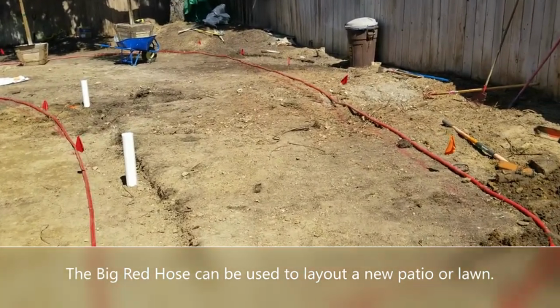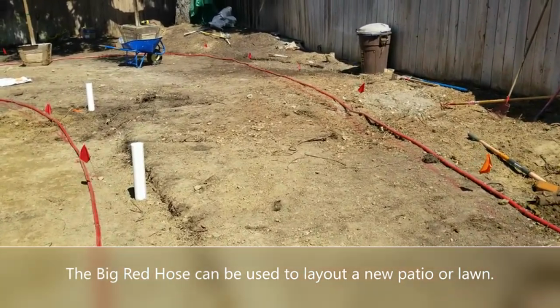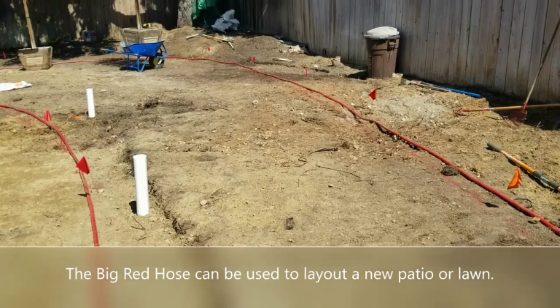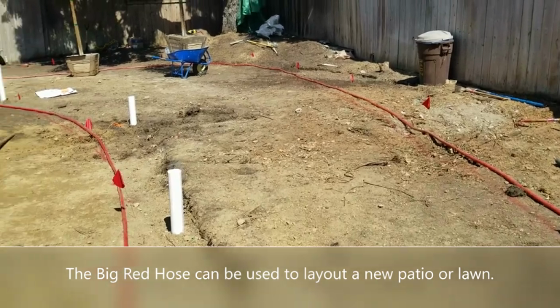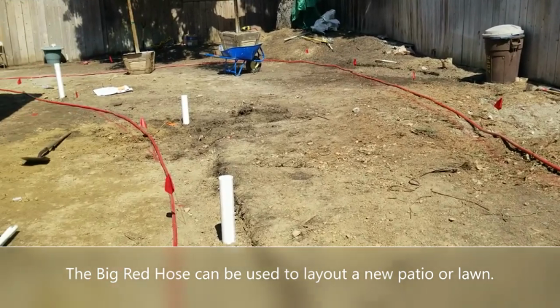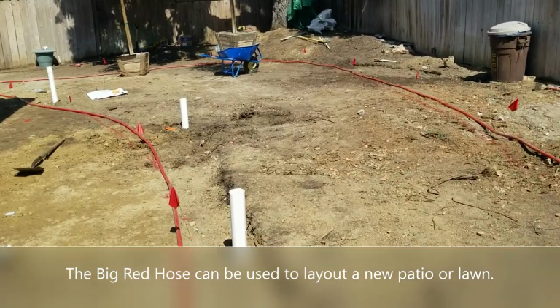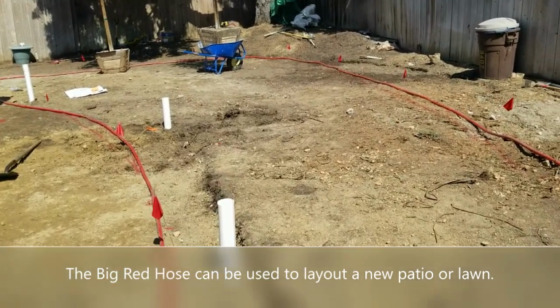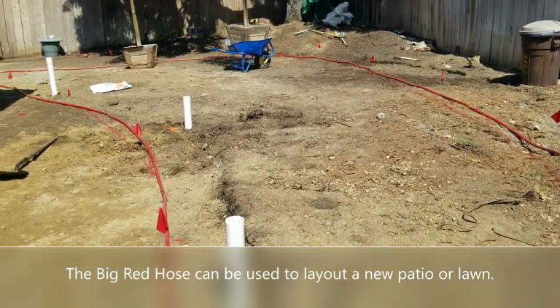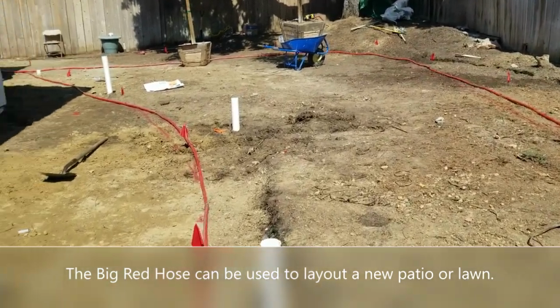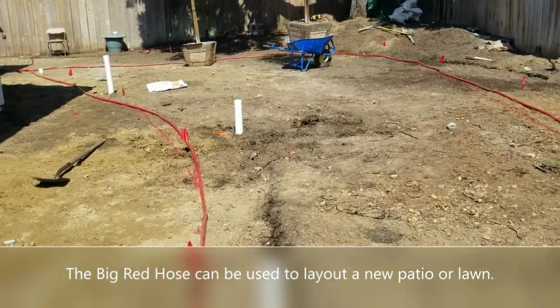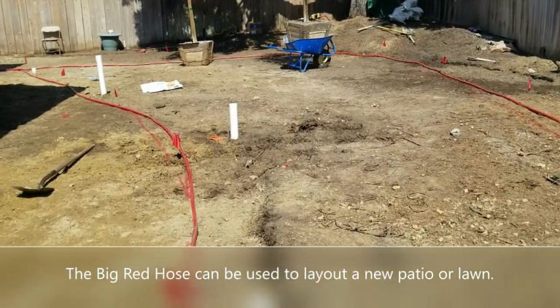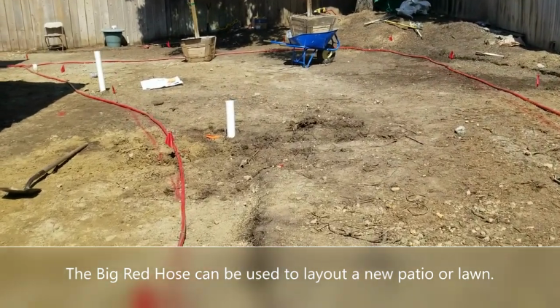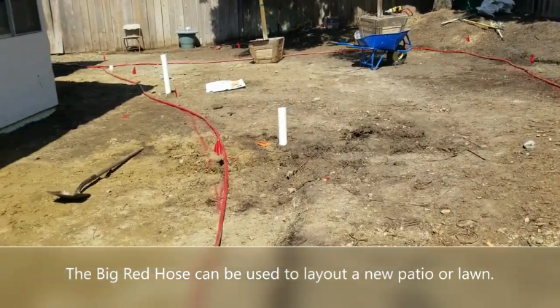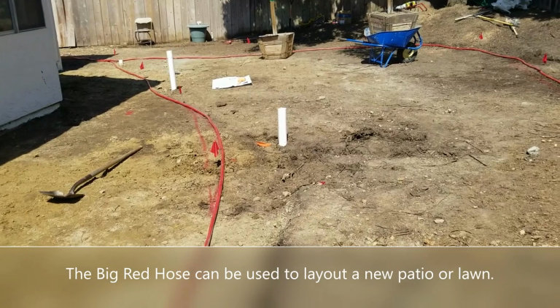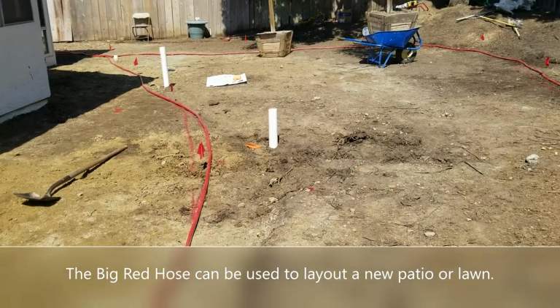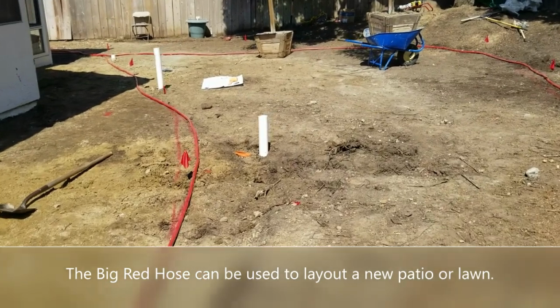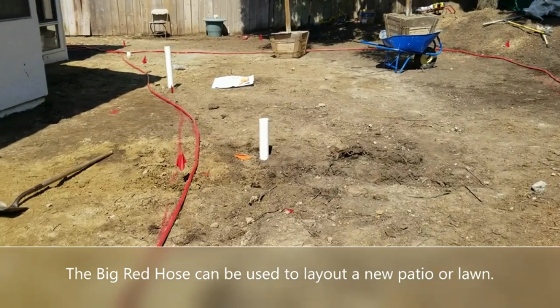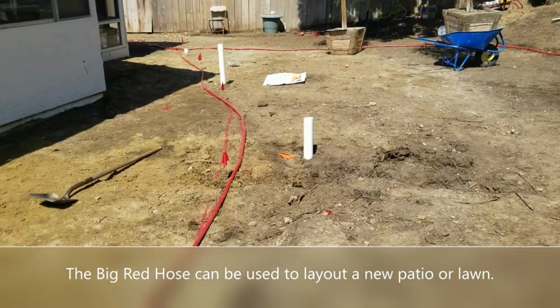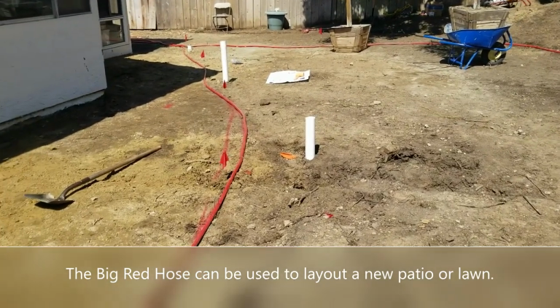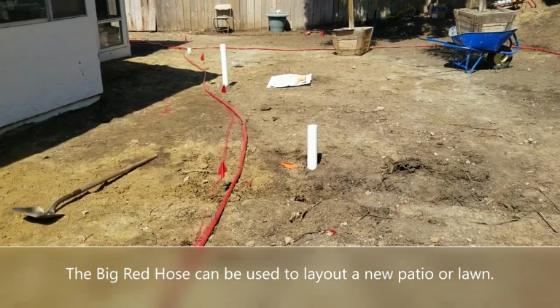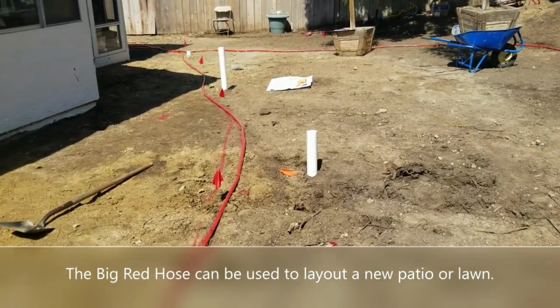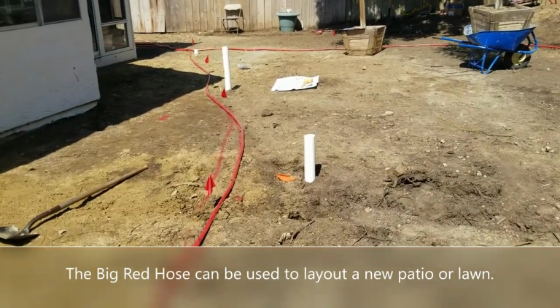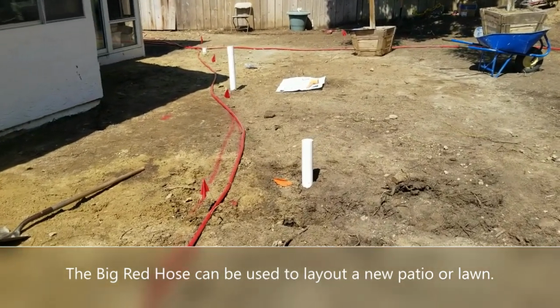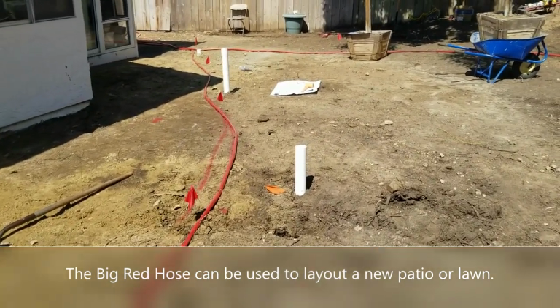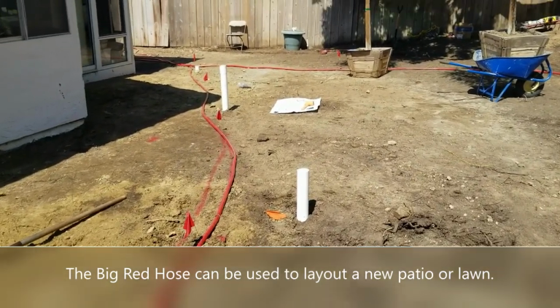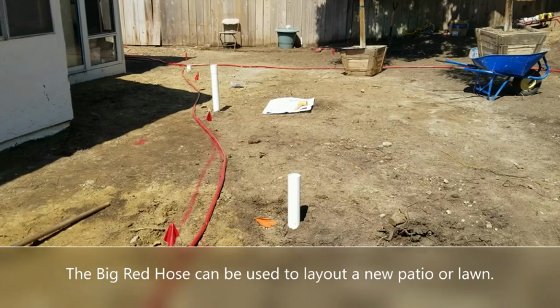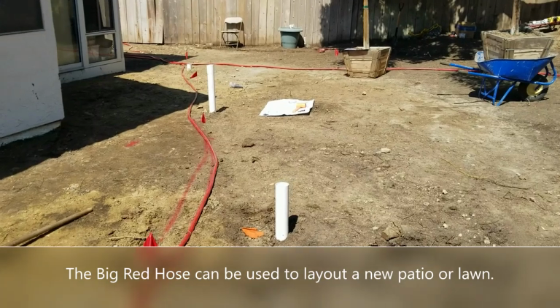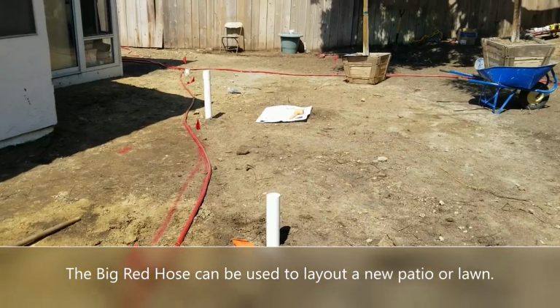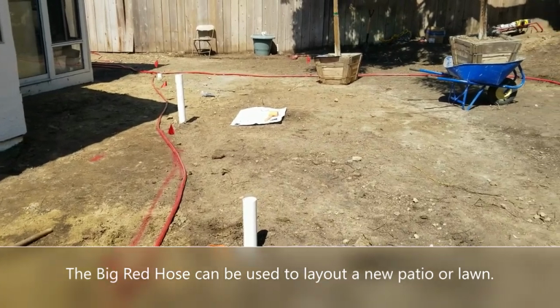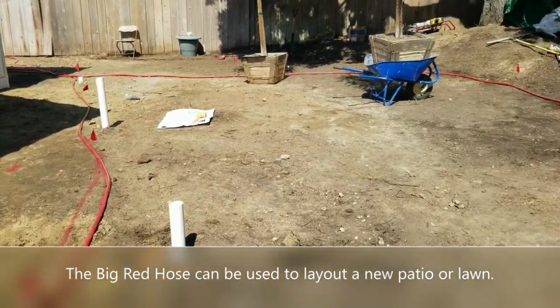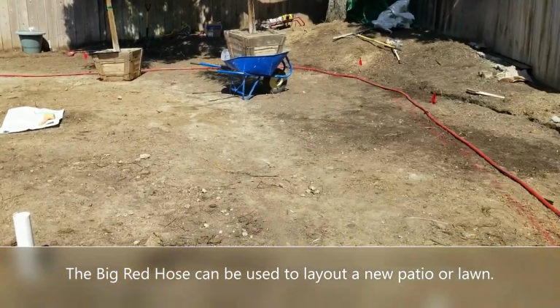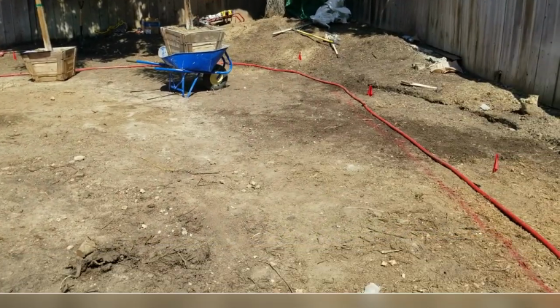The reason it's a great way to lay these things out — instead of spray painting it — is that it's a lot easier to move around and make adjustments to the size of the patio or the size of the lawn, rather than trying to repaint in dirt again and again.